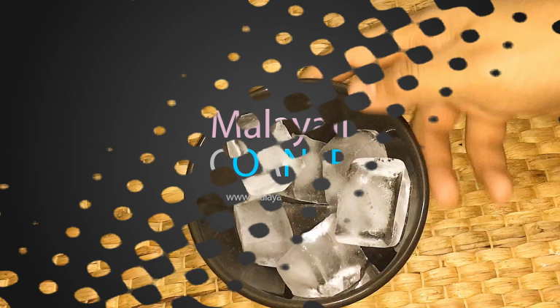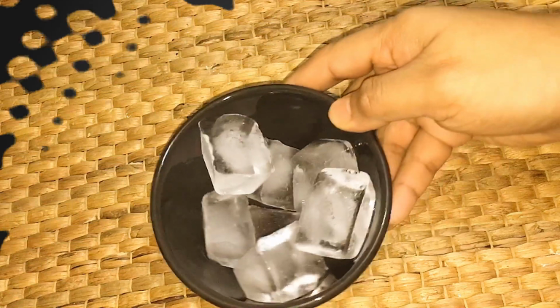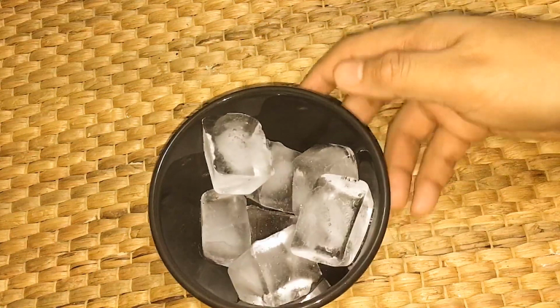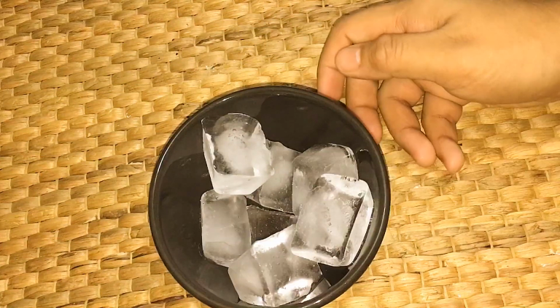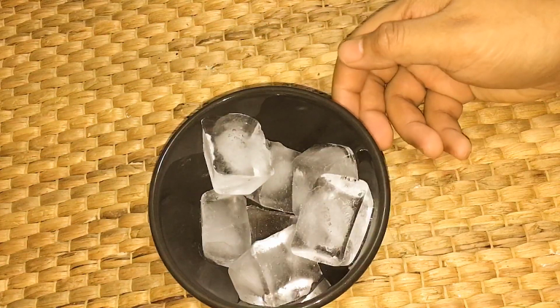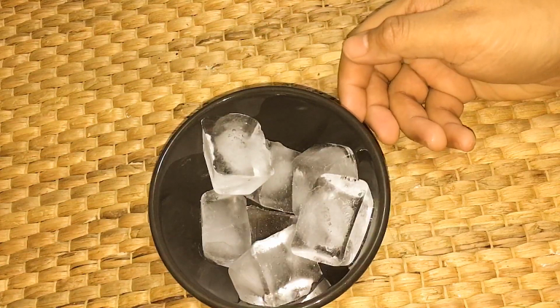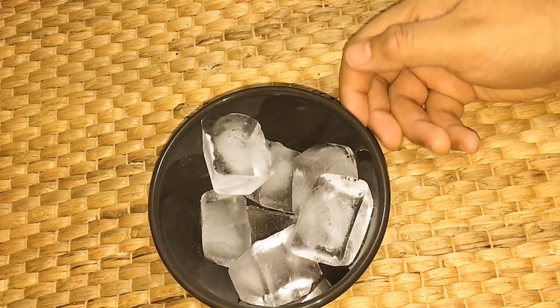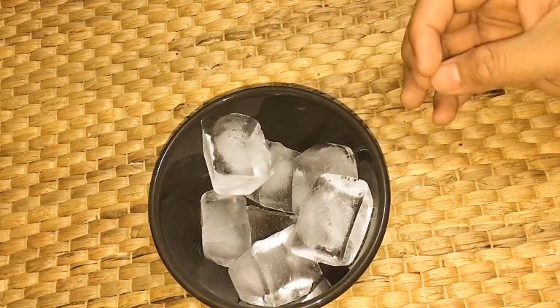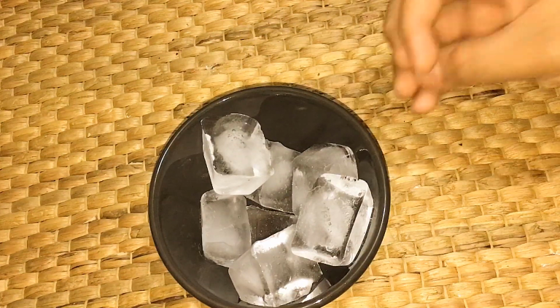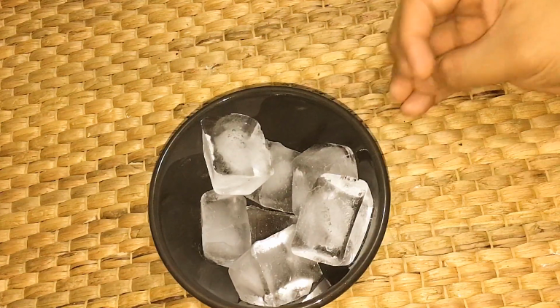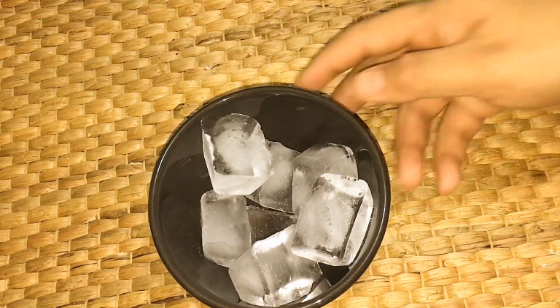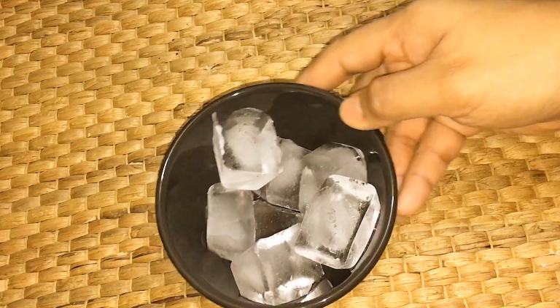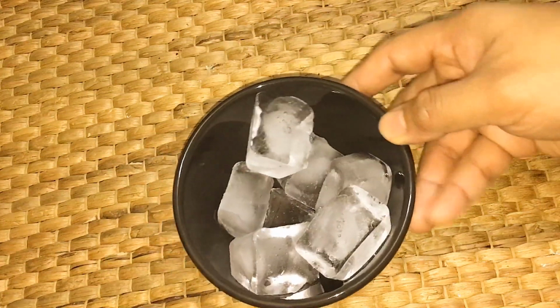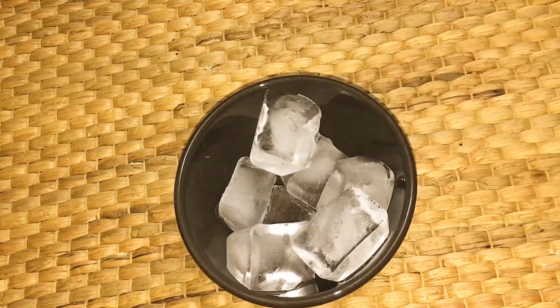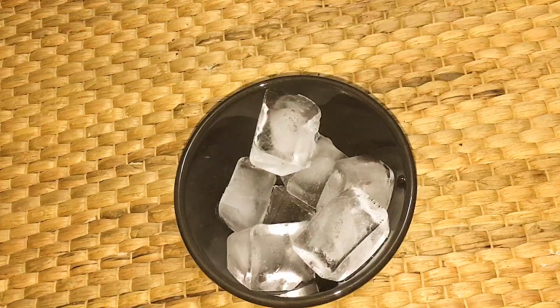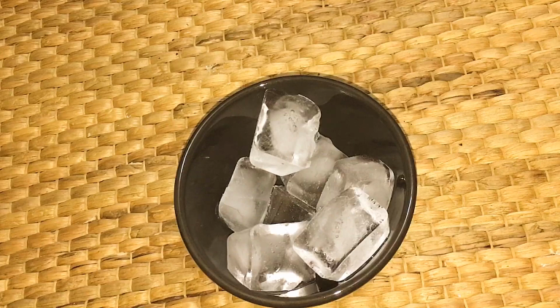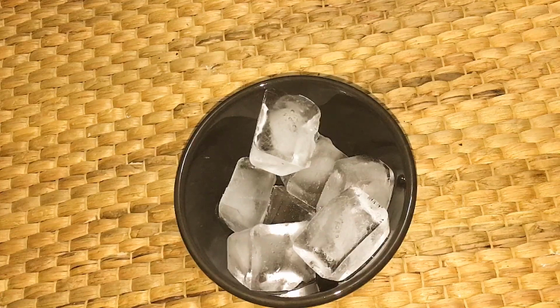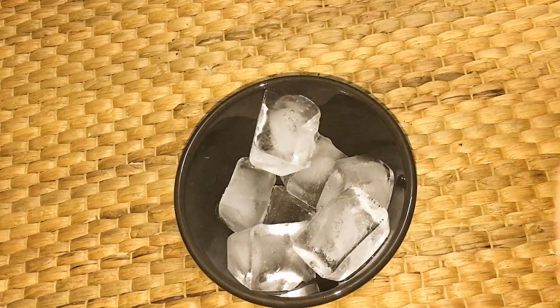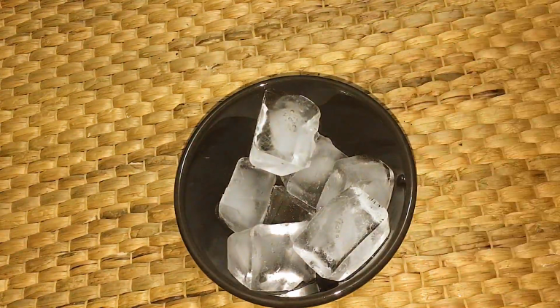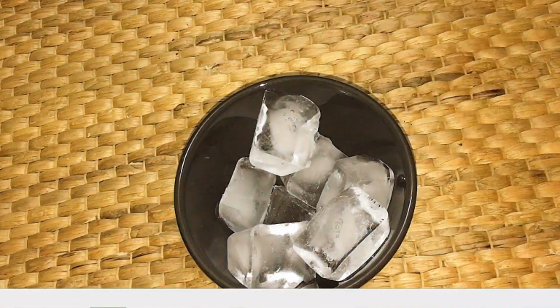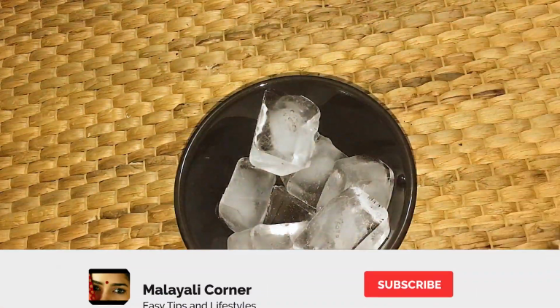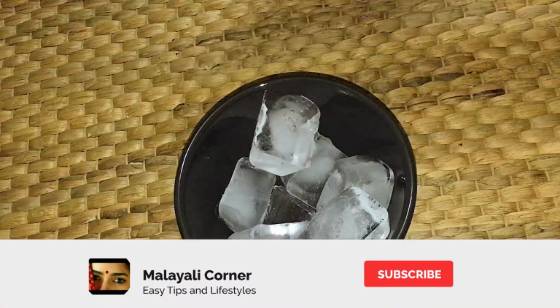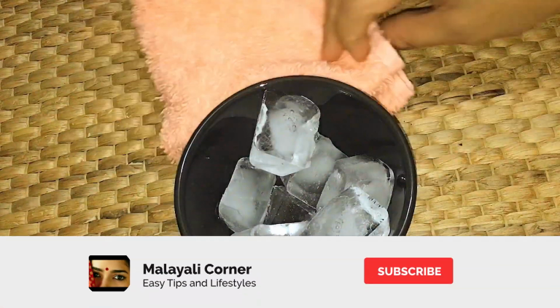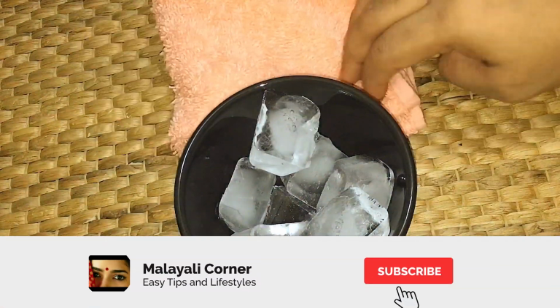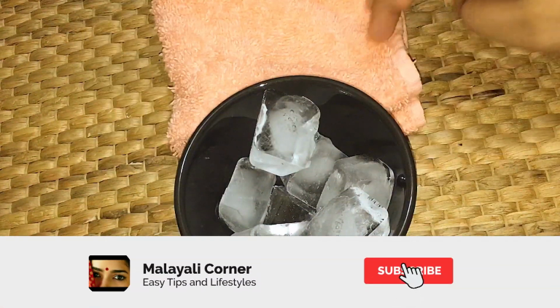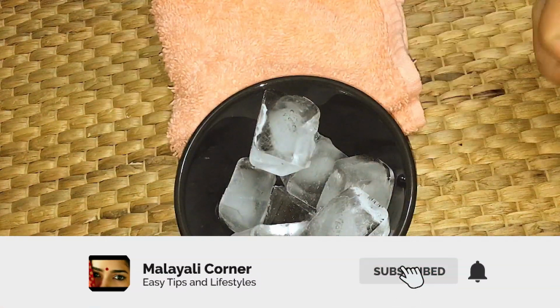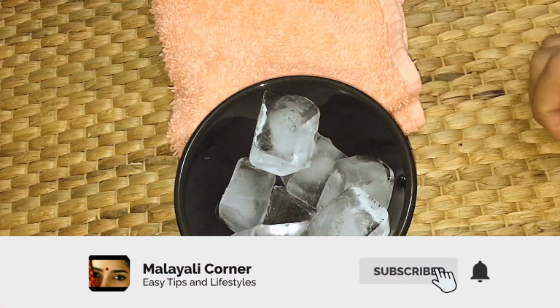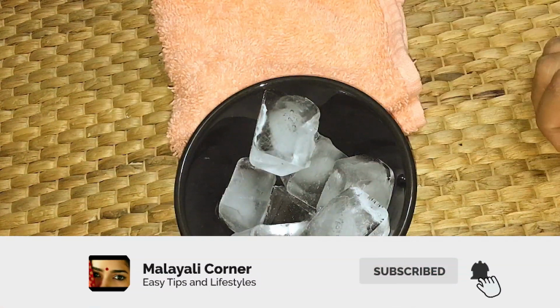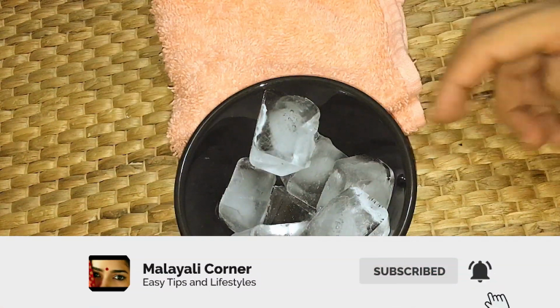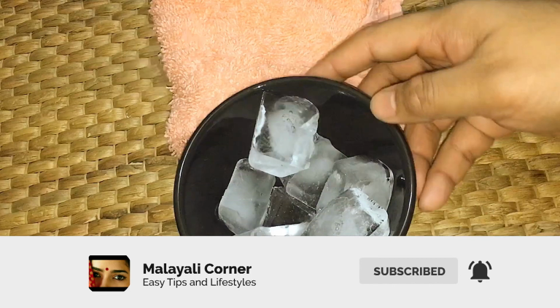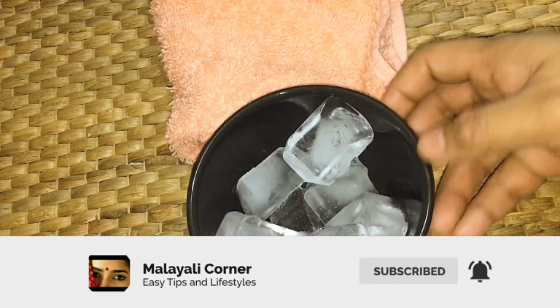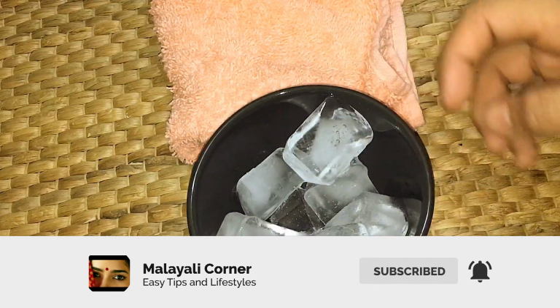Hello friends, welcome to Malayali Corner. If you are not subscribed to this channel, subscribe to my channel. Press the bell icon and I will give you a notification.